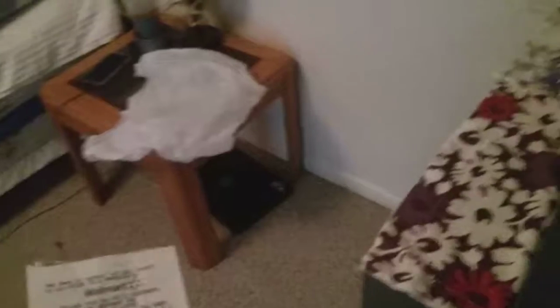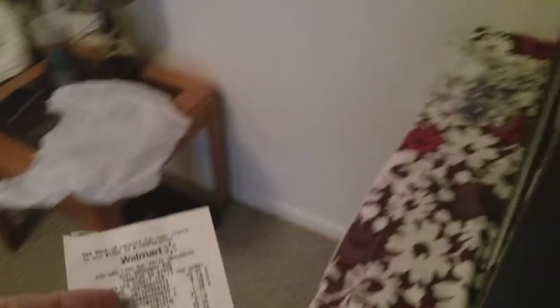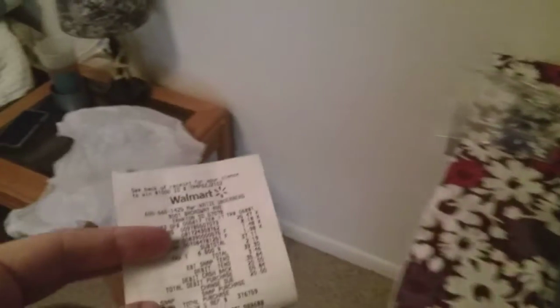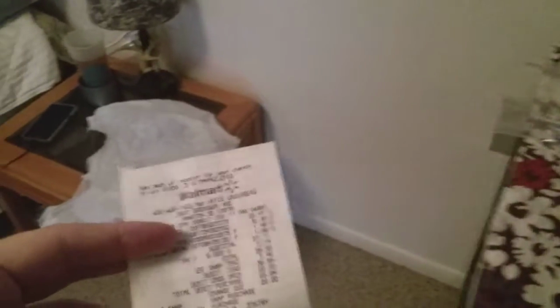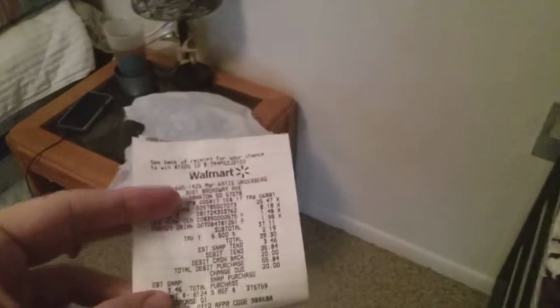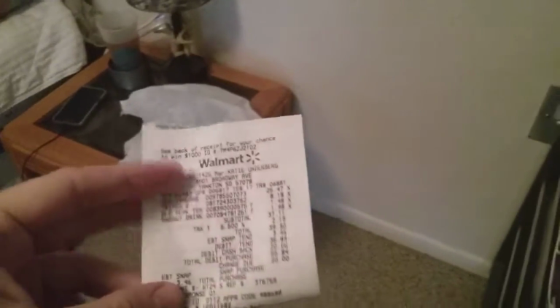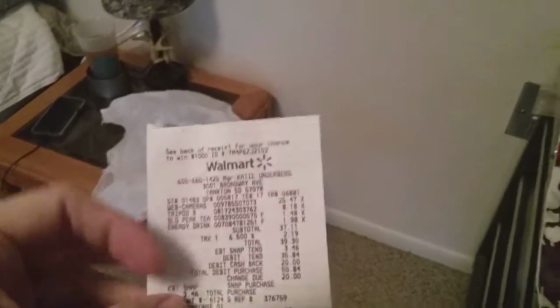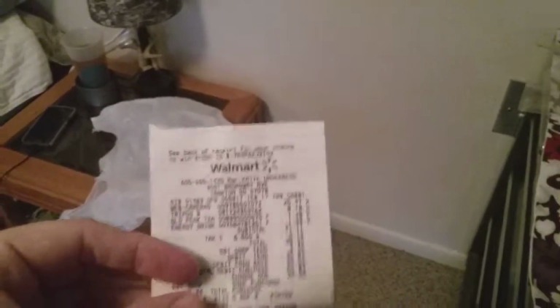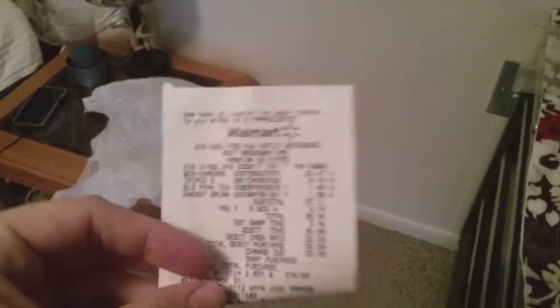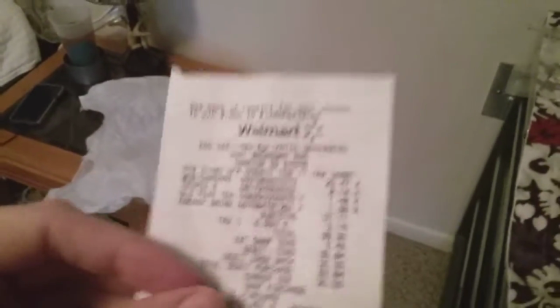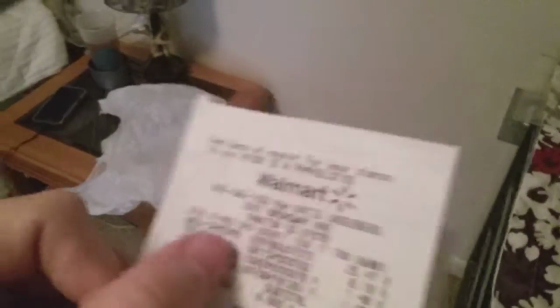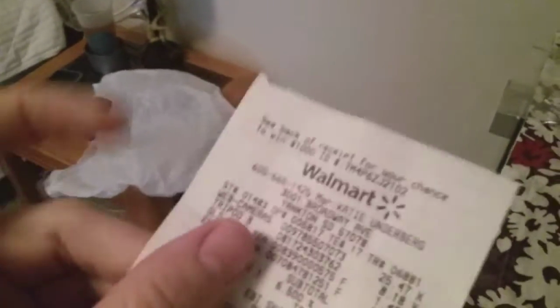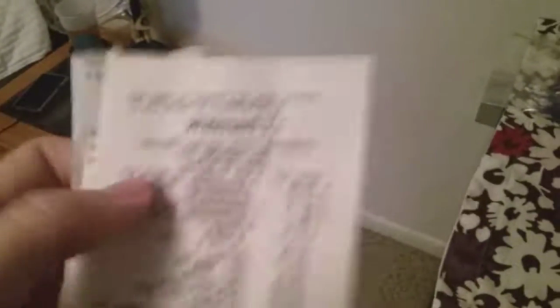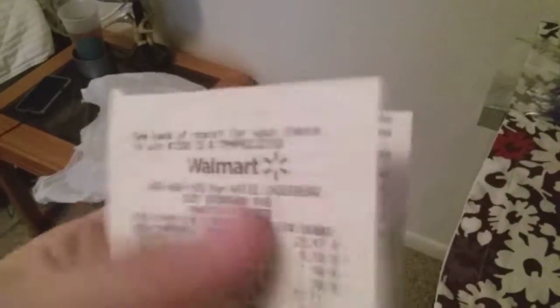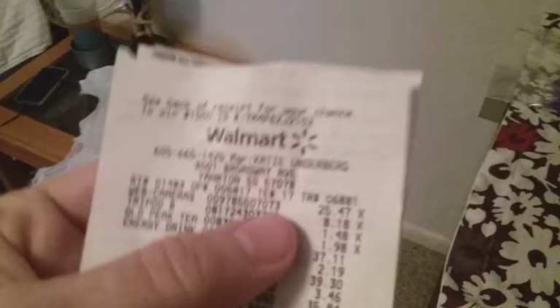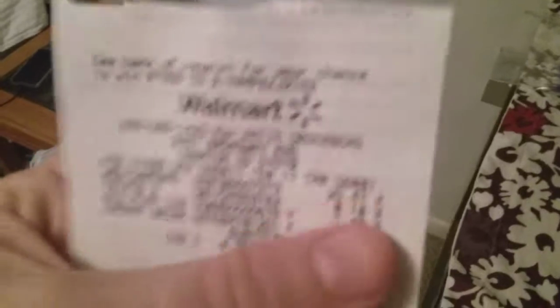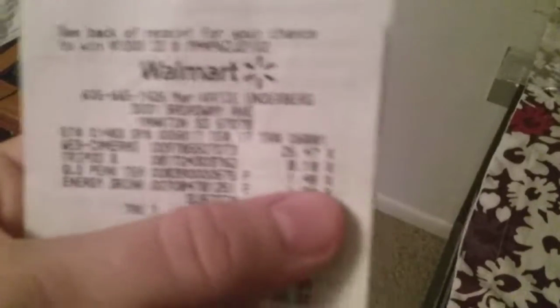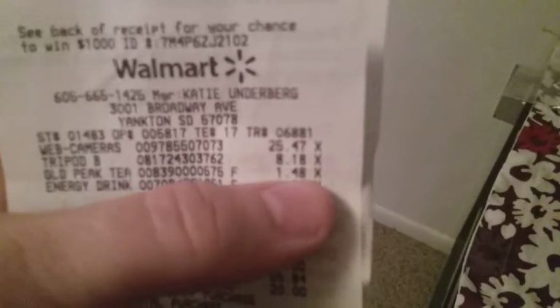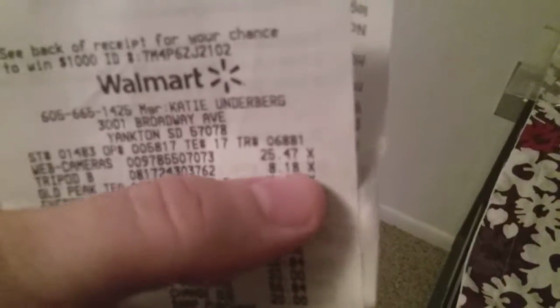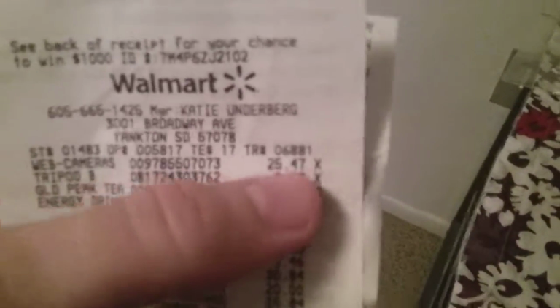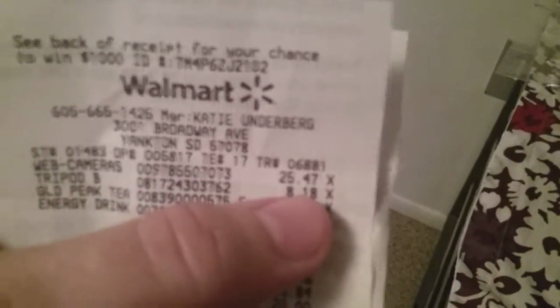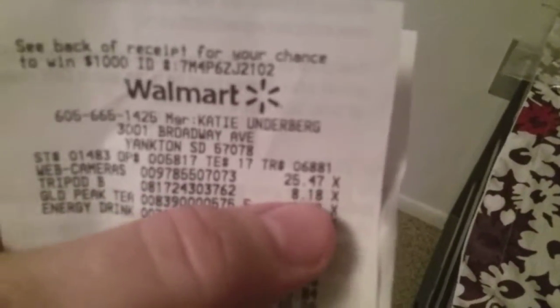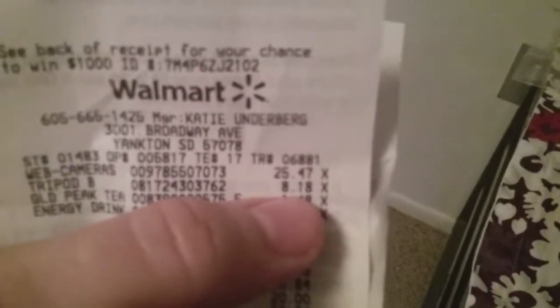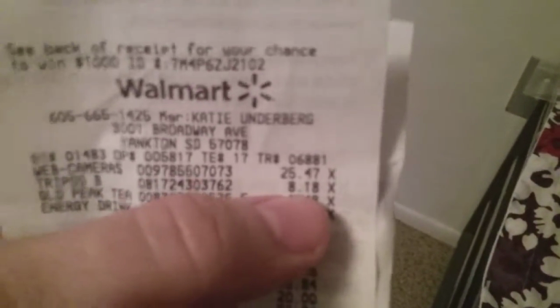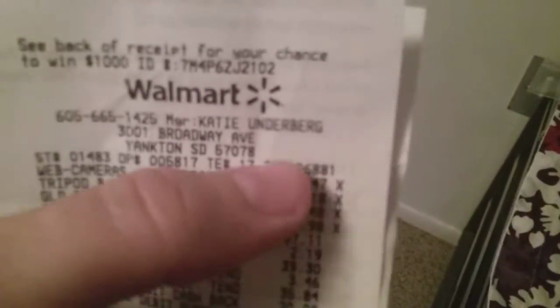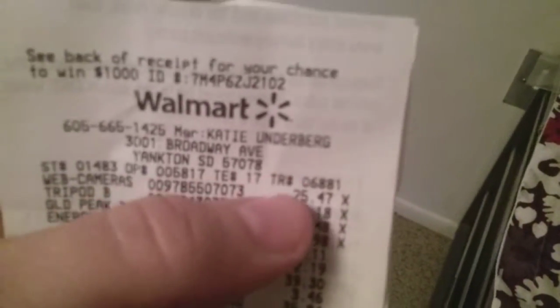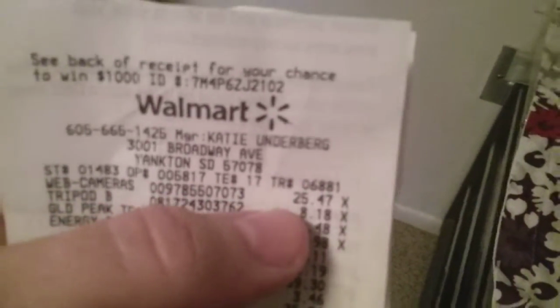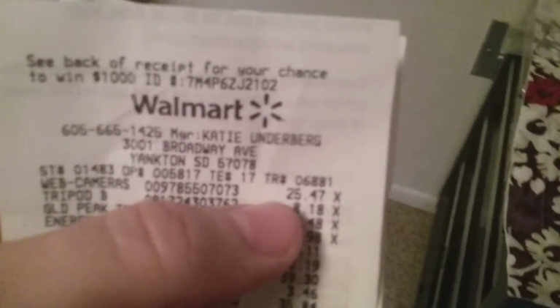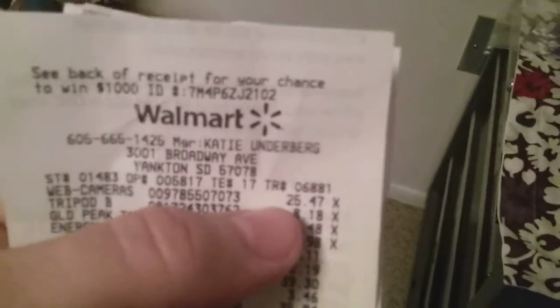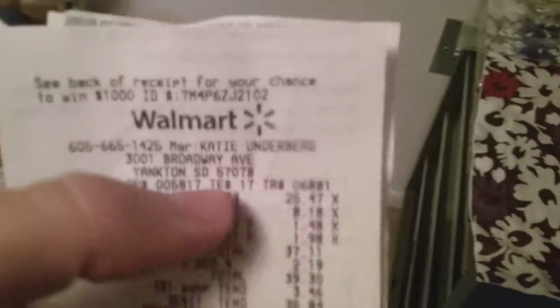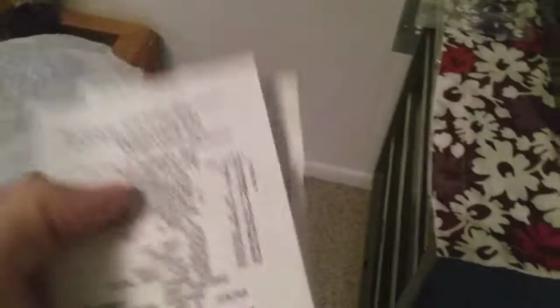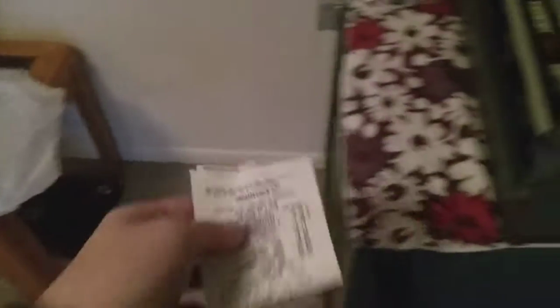I went to get a camera, a phone stand for my phone. Well, here's the price of it, where I bought it, and there's the price of my camera that I bought for my computer.